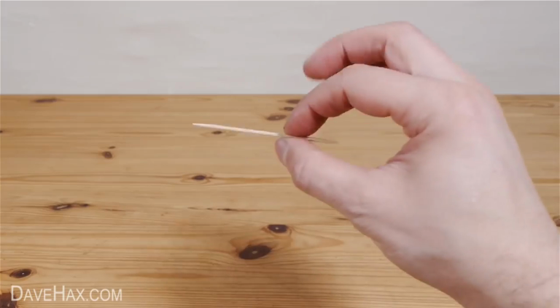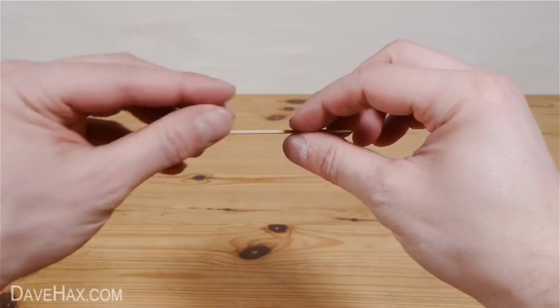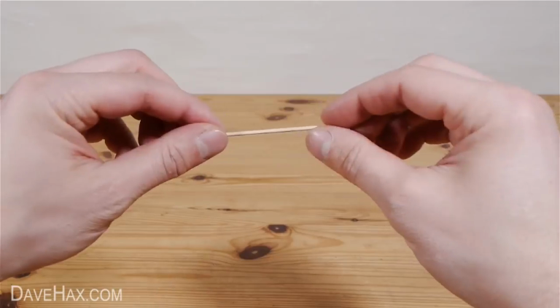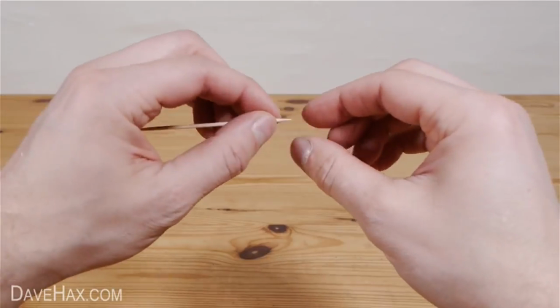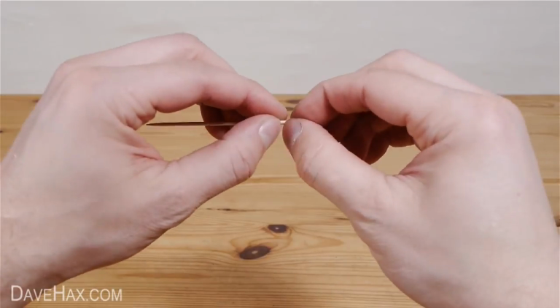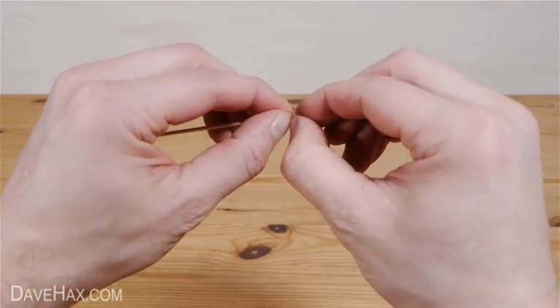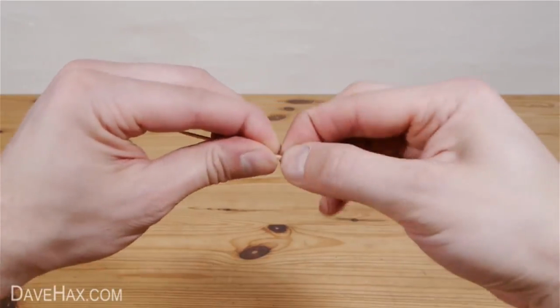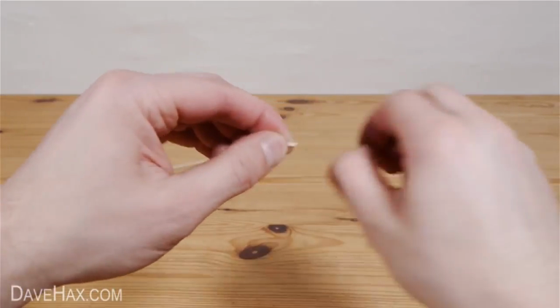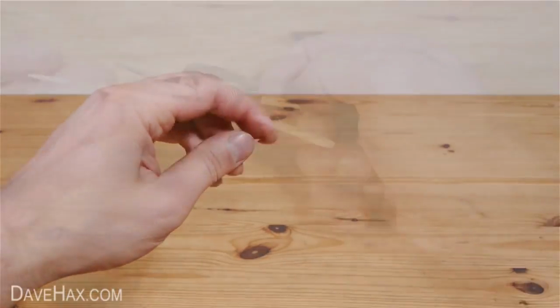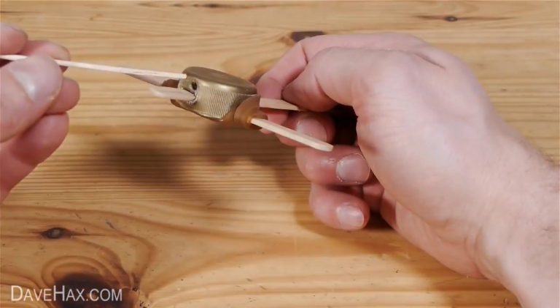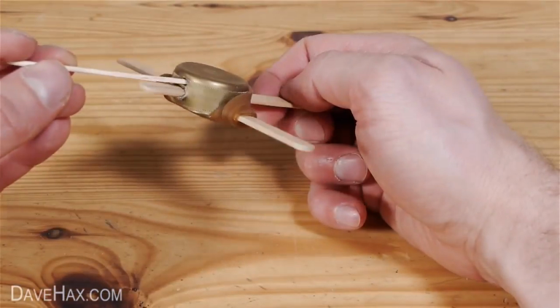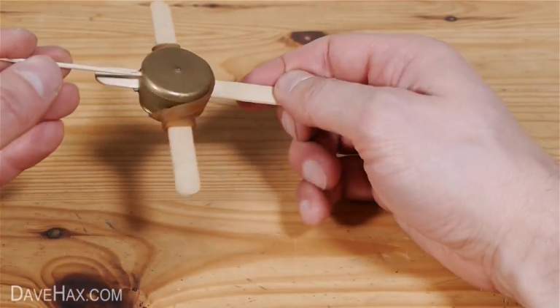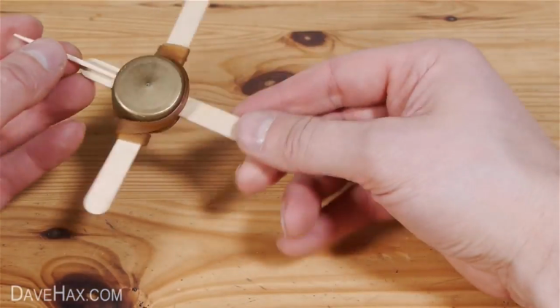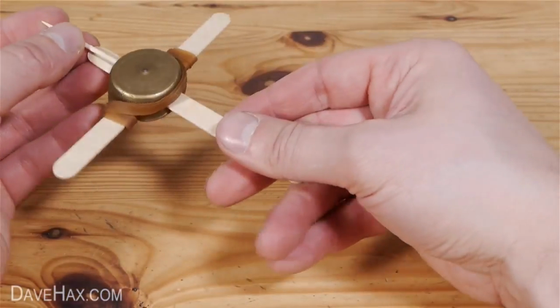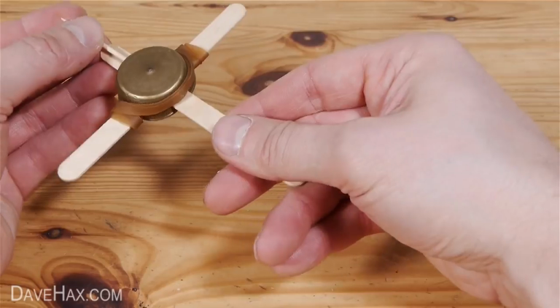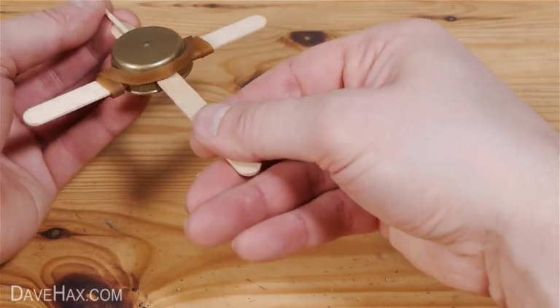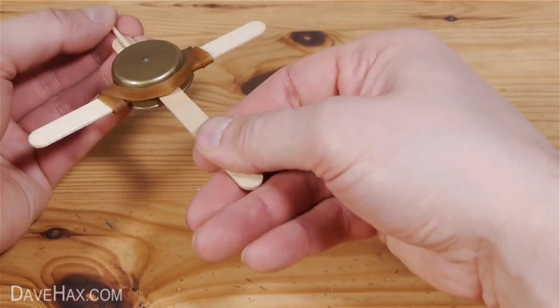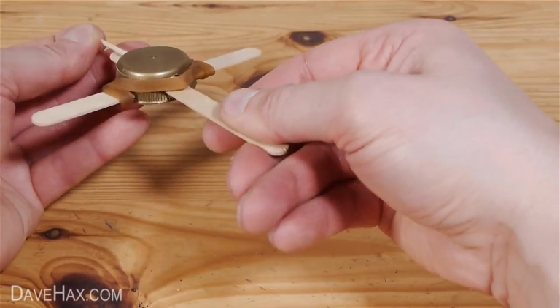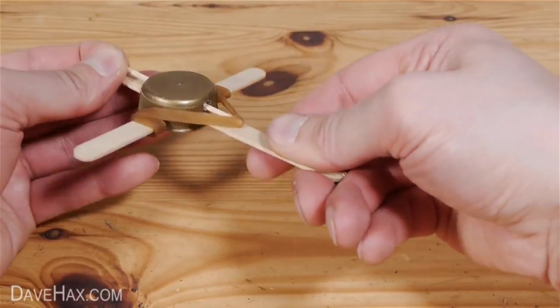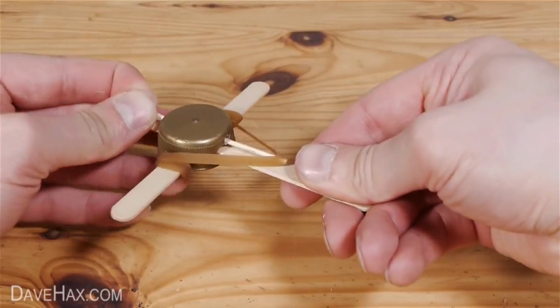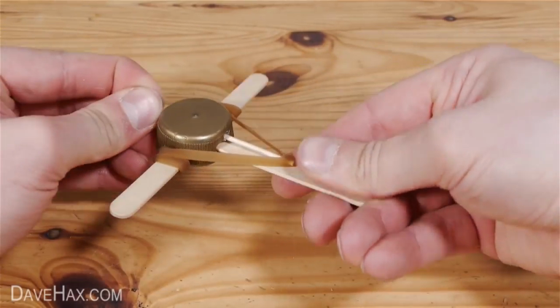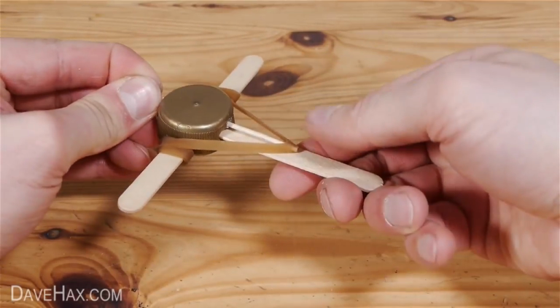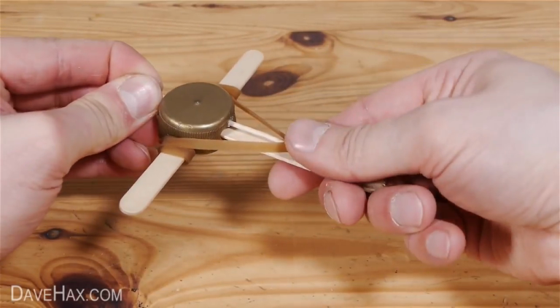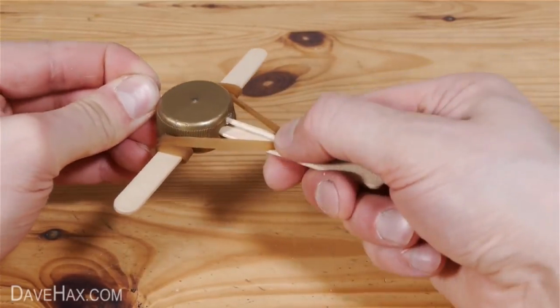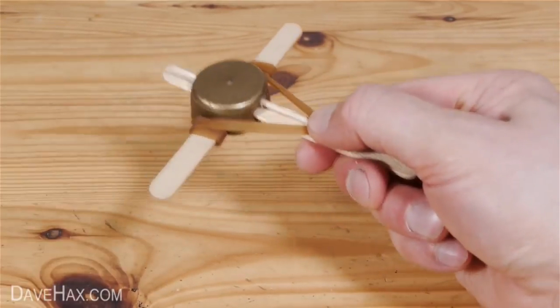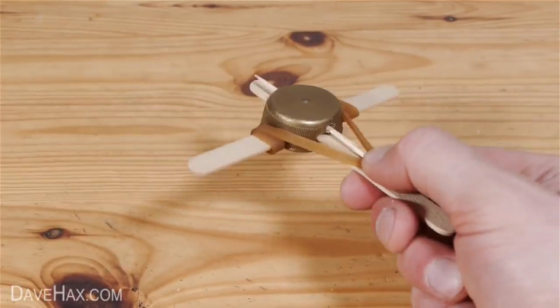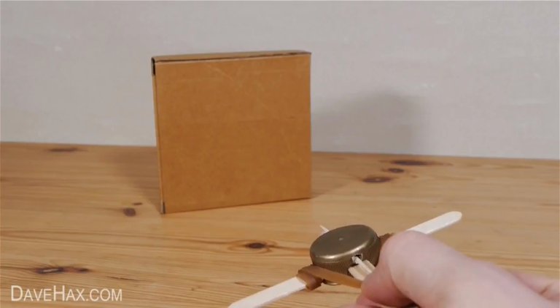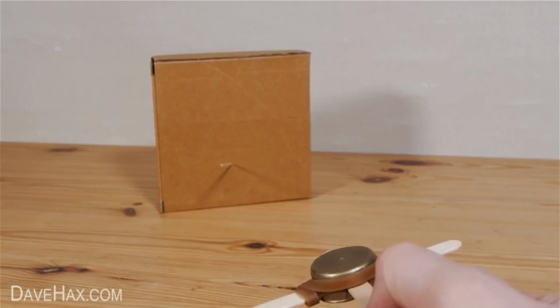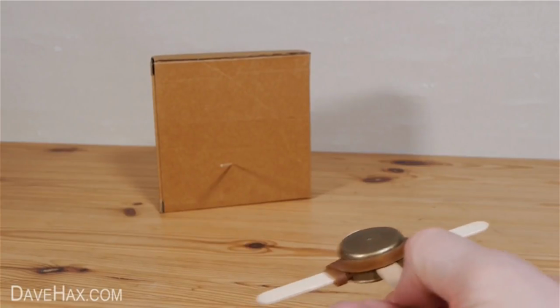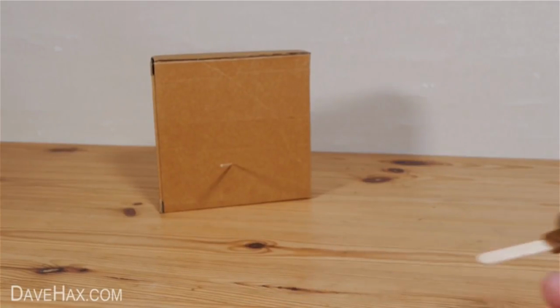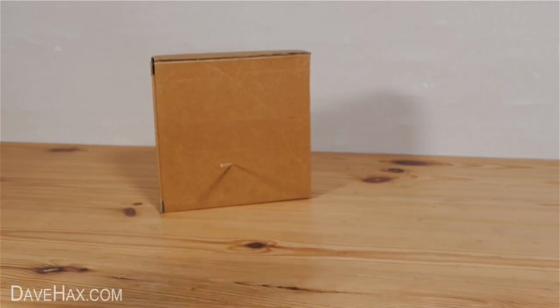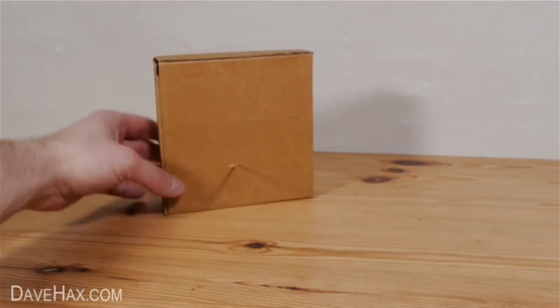We're going to start by firing a cocktail stick, so snap off one of the points, then load it into the crossbow by pushing it through the hole at the front. Use your thumb to keep it in place, then fire when you're ready. It's strong enough to just pierce a cardboard box.